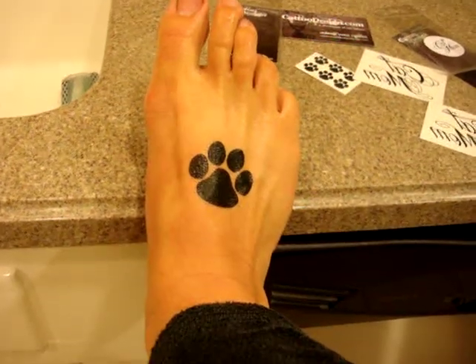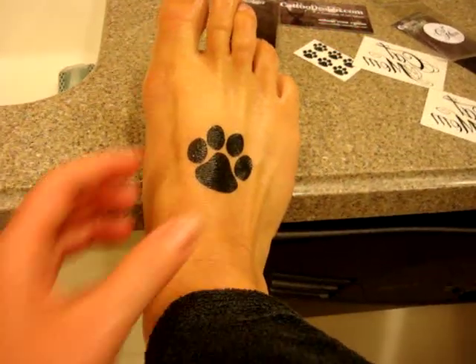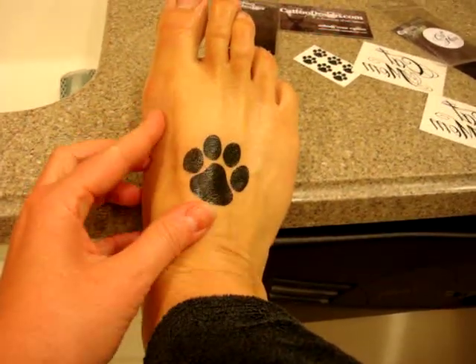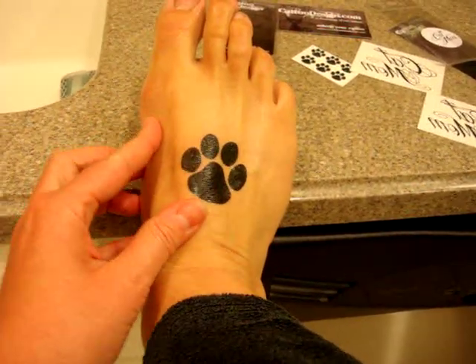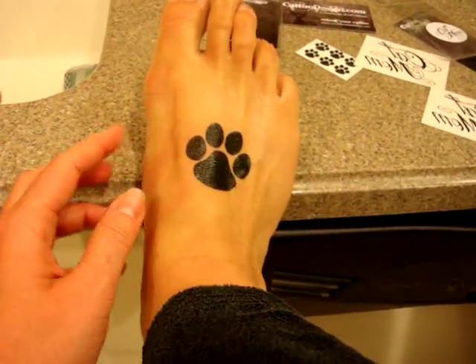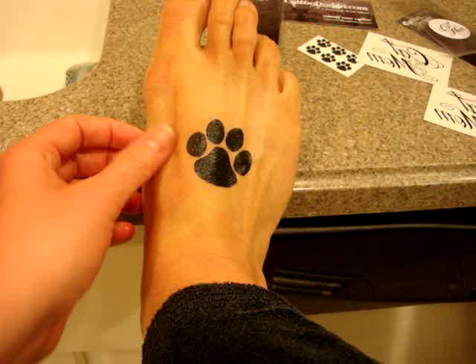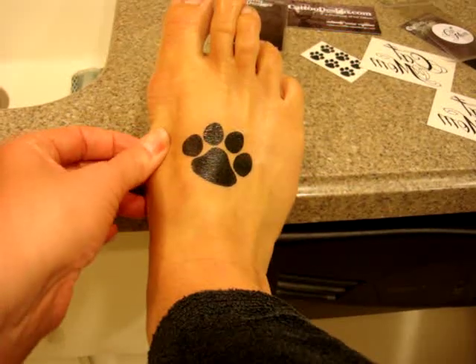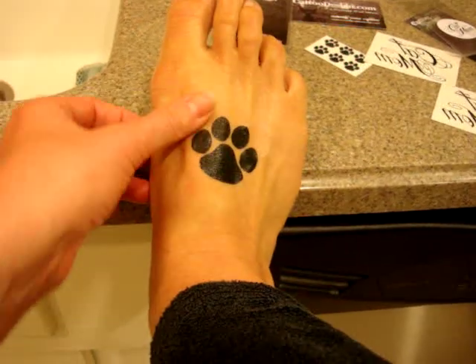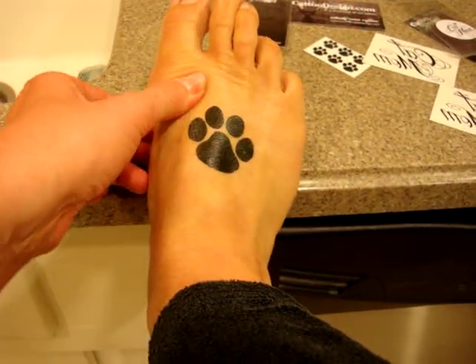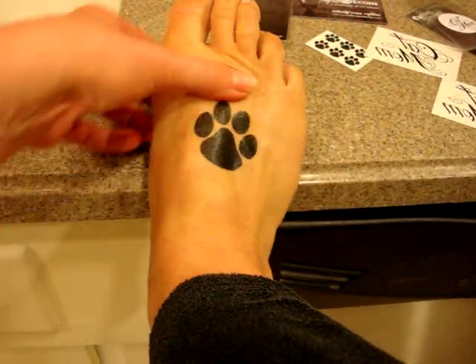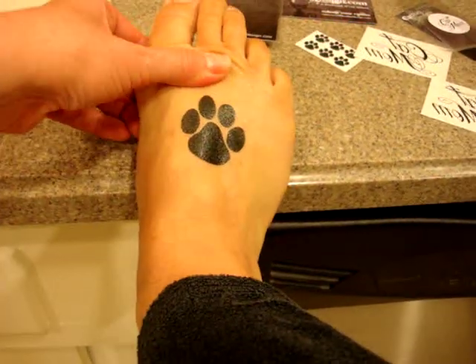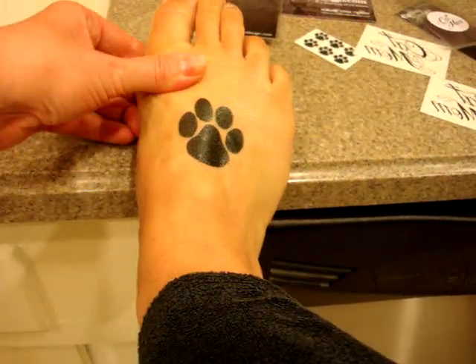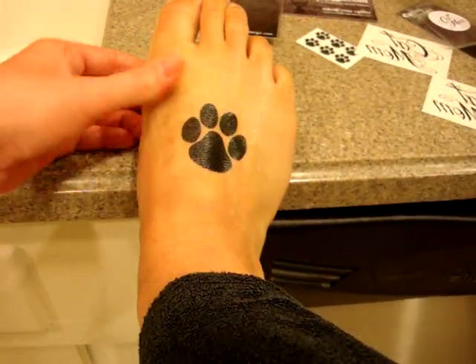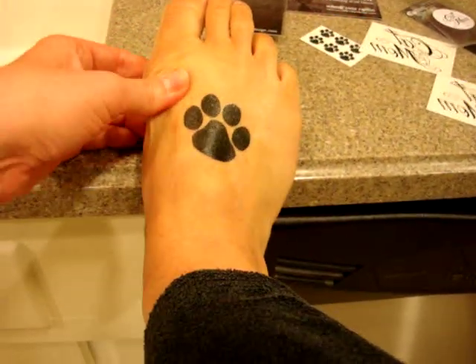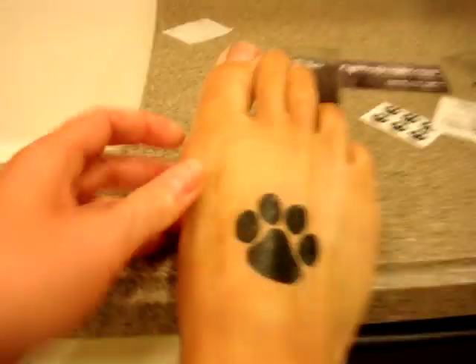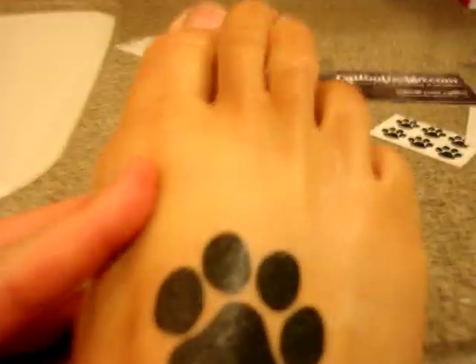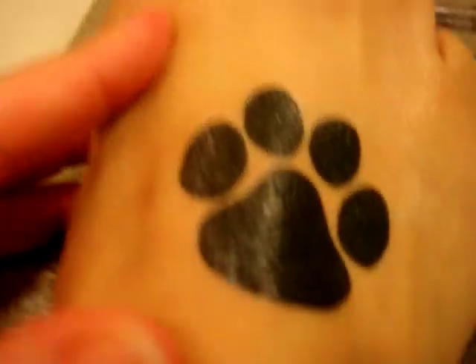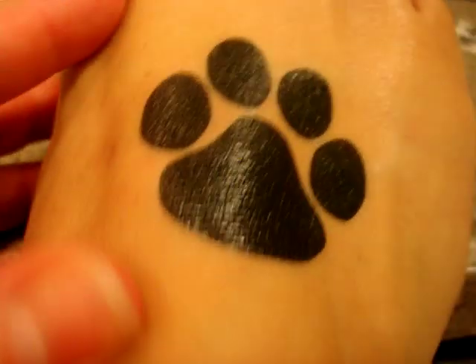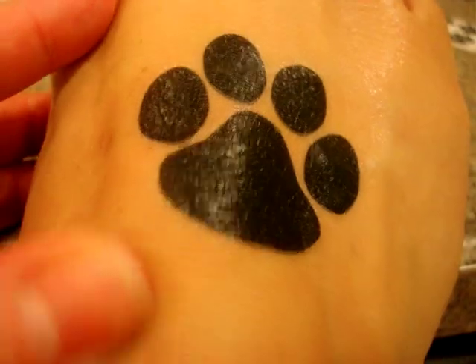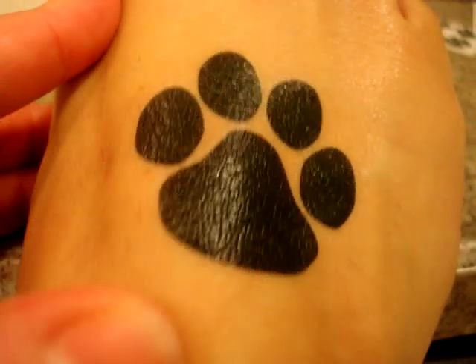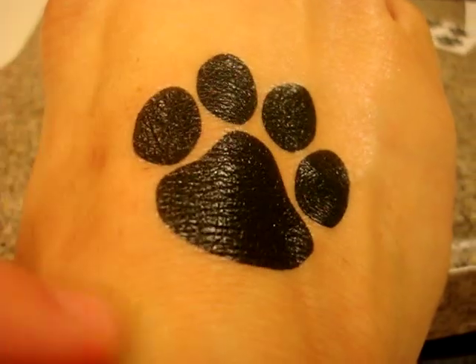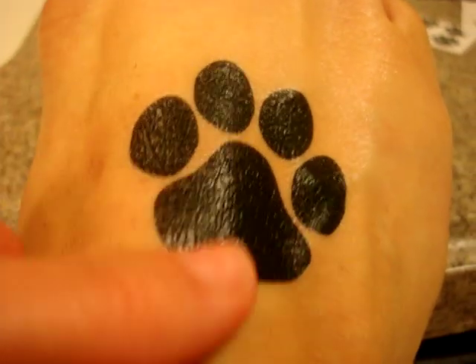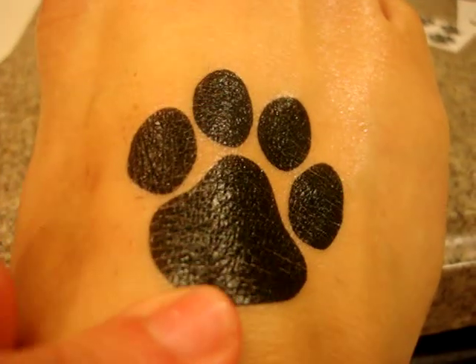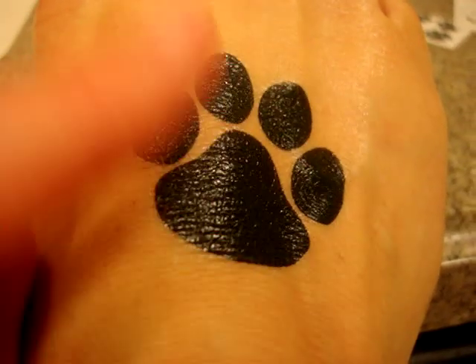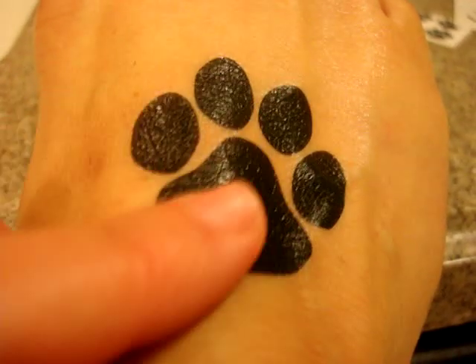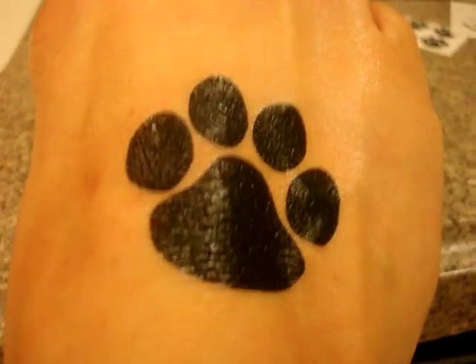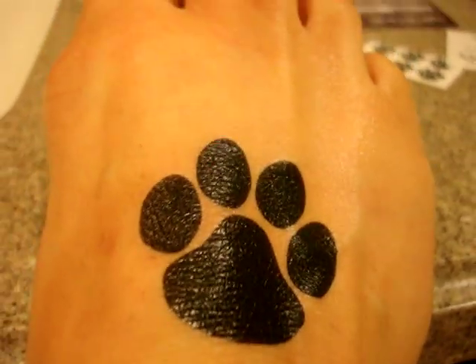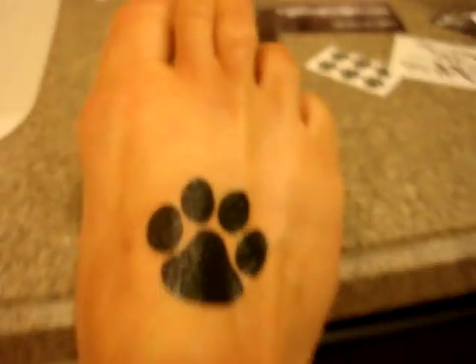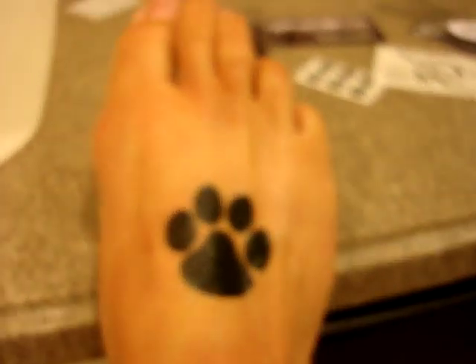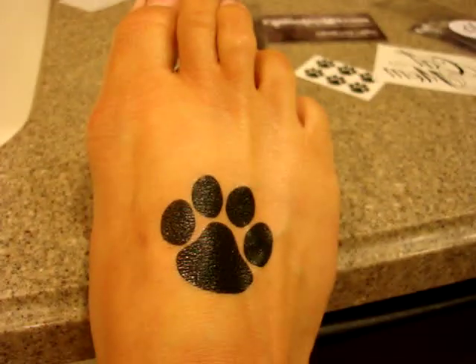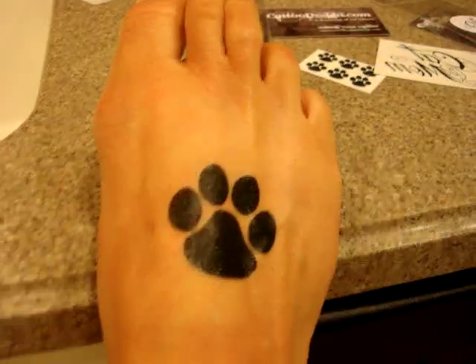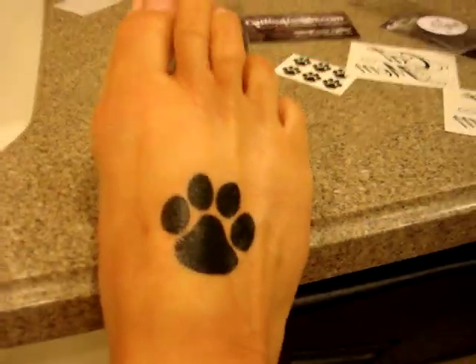It is so clear — you can barely even tell that it's not a tattoo. You can see my skin cells through it, which makes it look like a real tattoo.